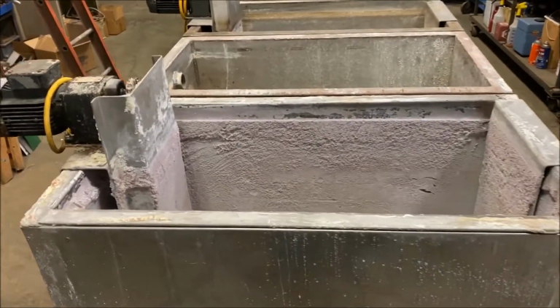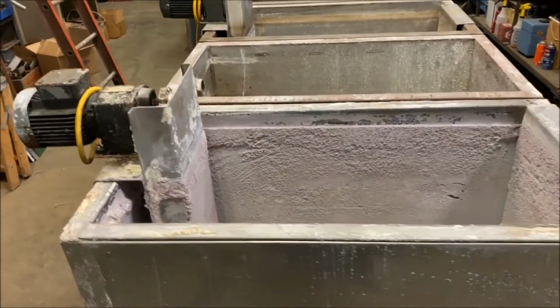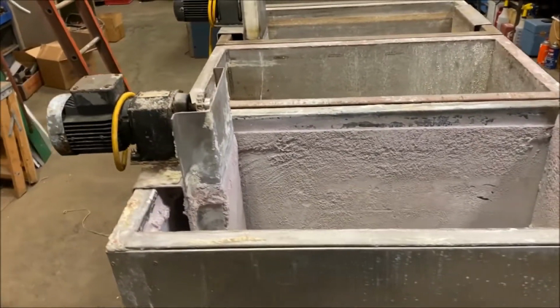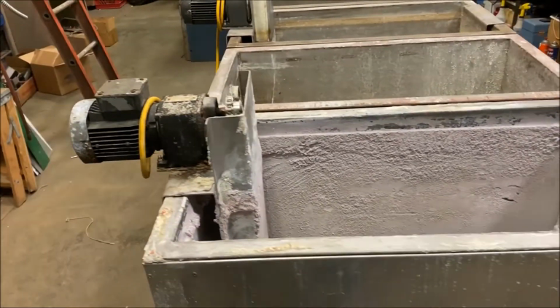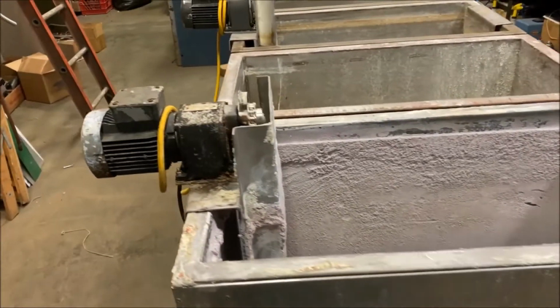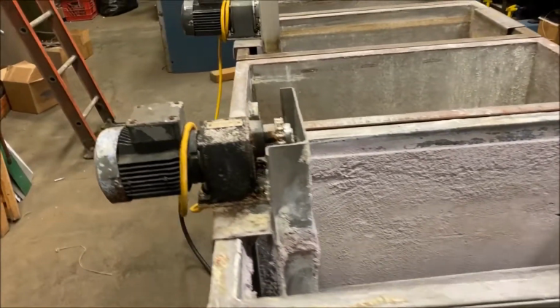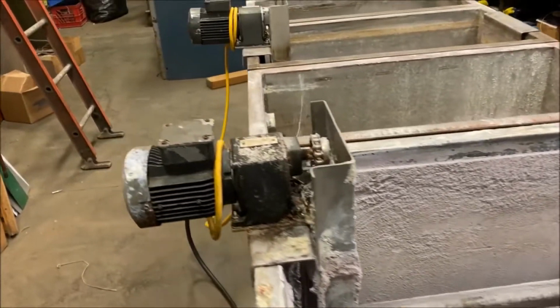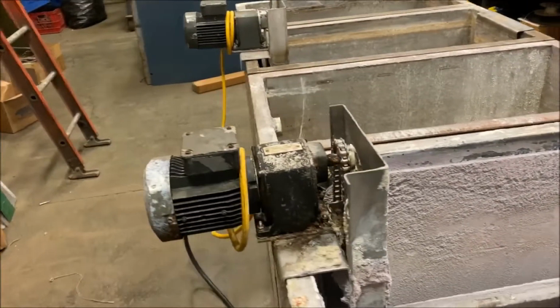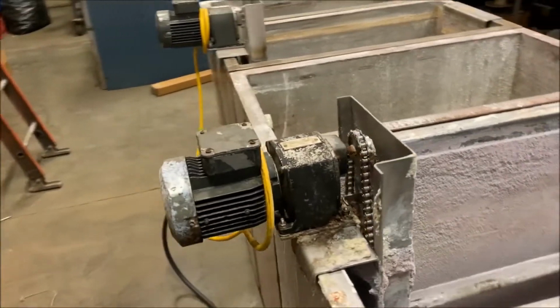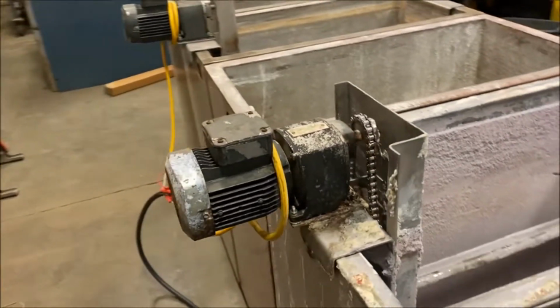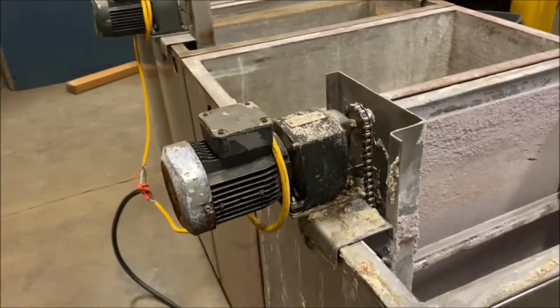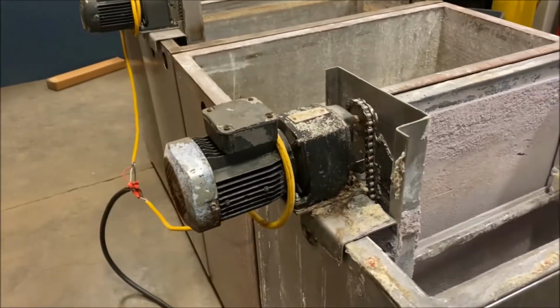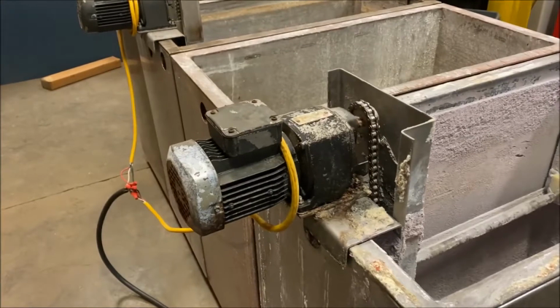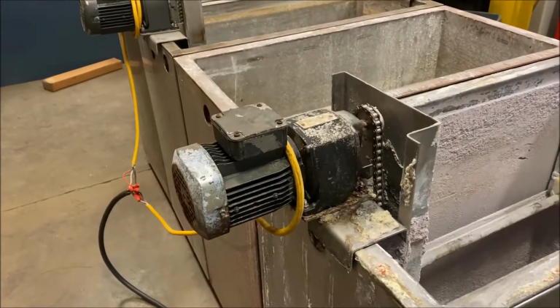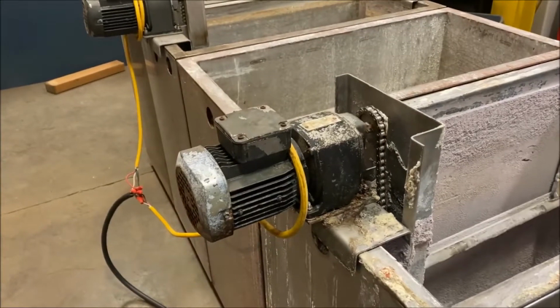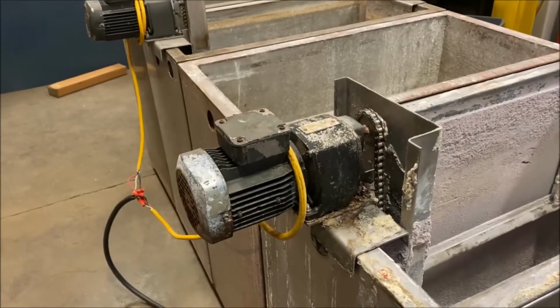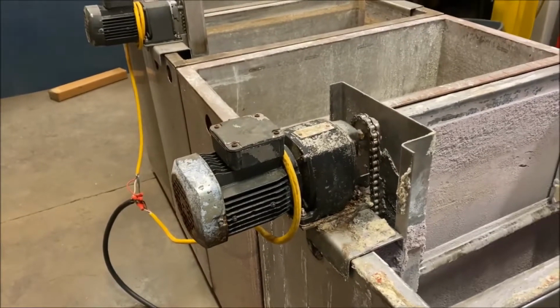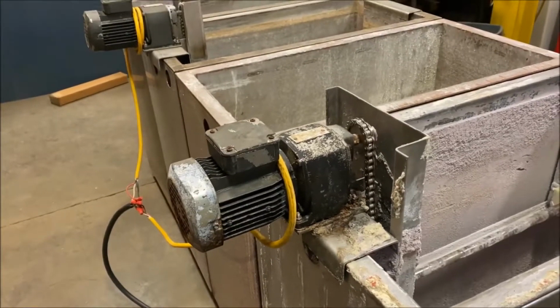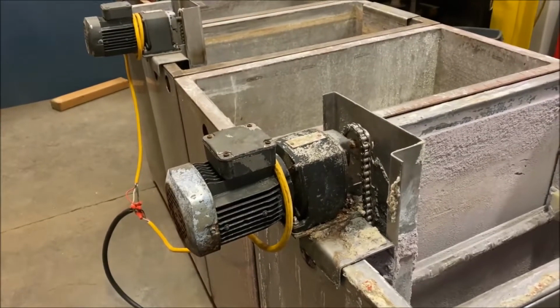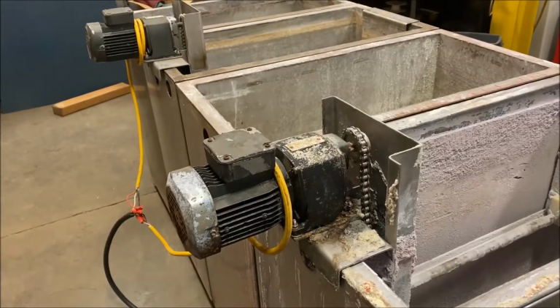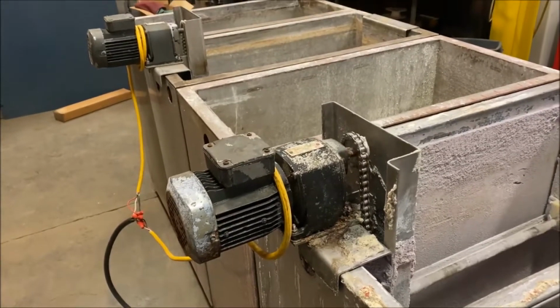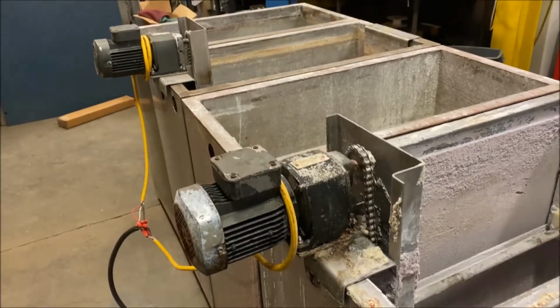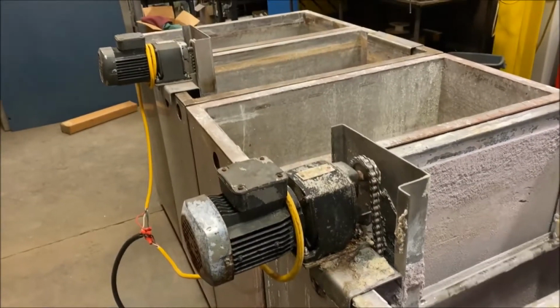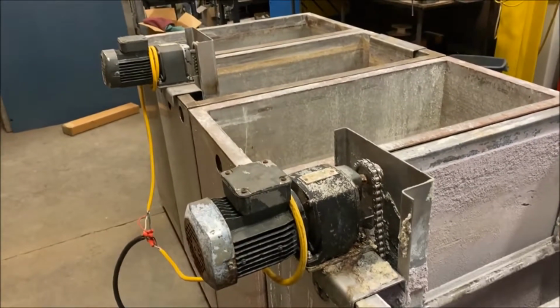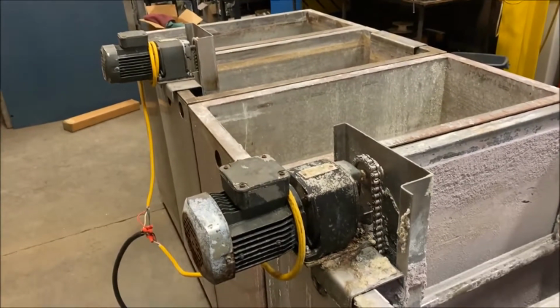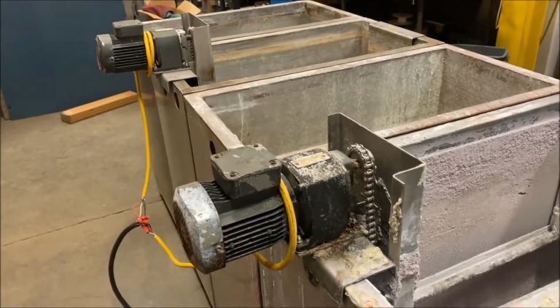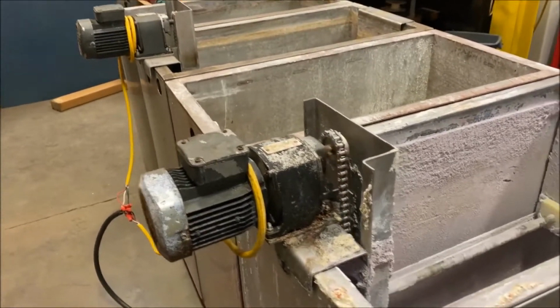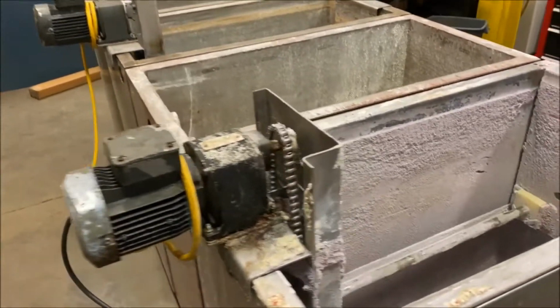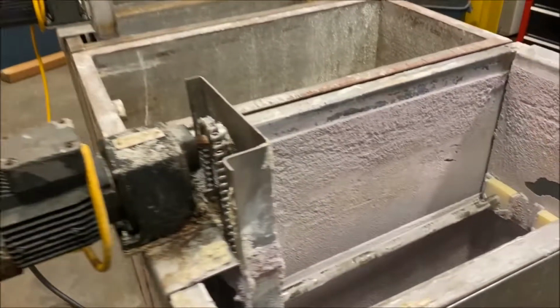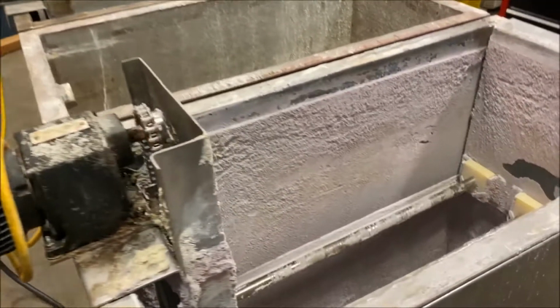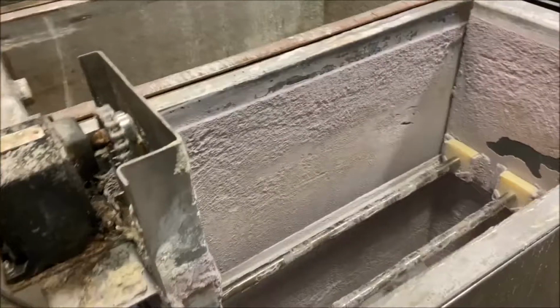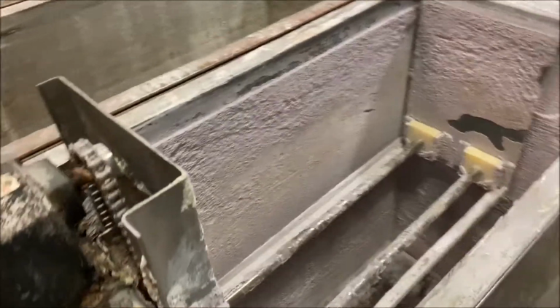Two of the tanks come with a tumbler style drive, as you can see. It can be wired for 240 or 480 volt. They are currently wired at 480.